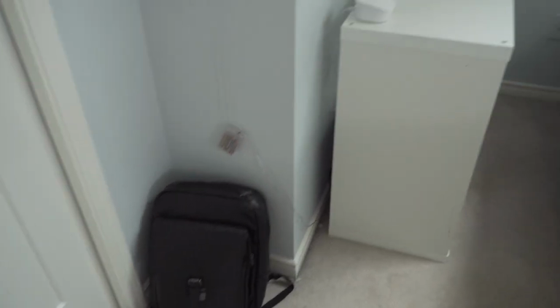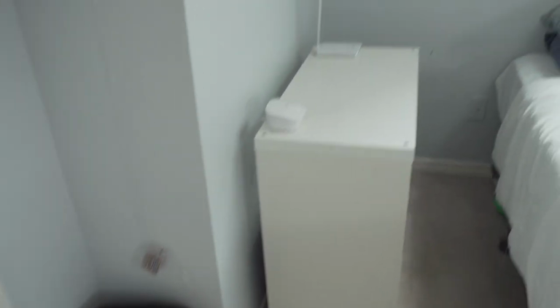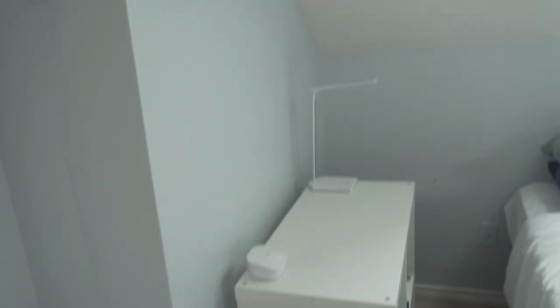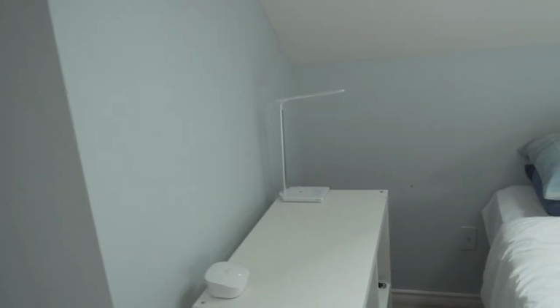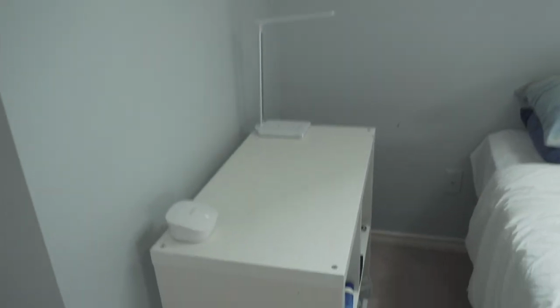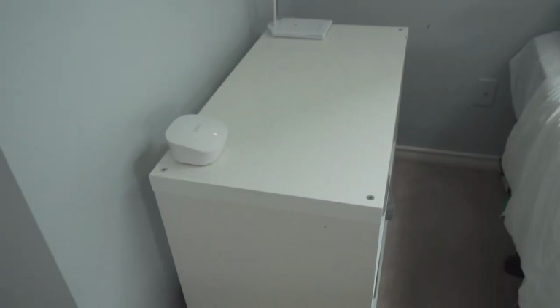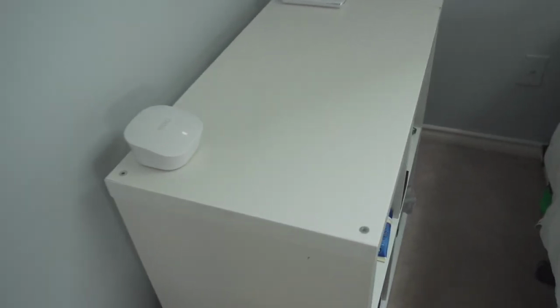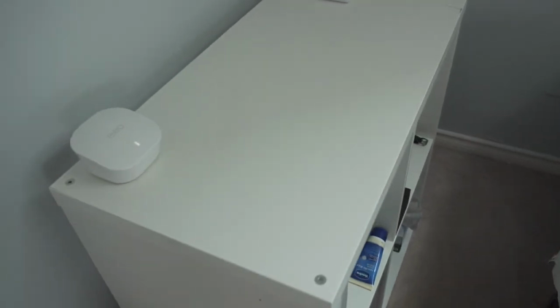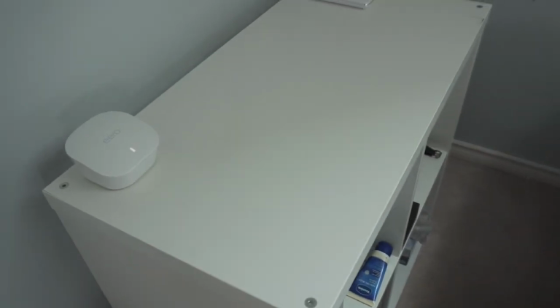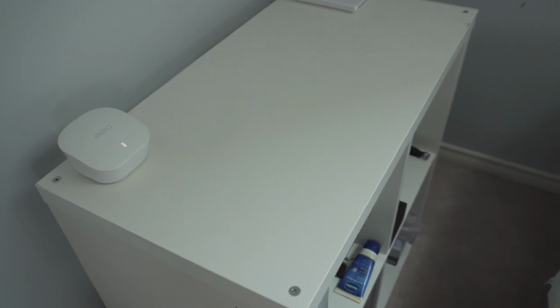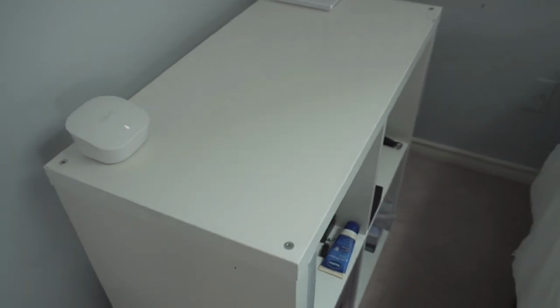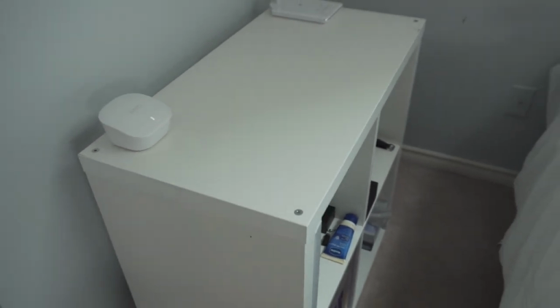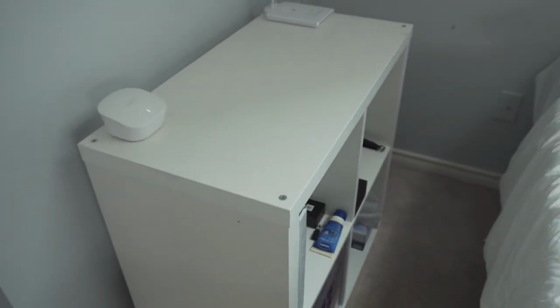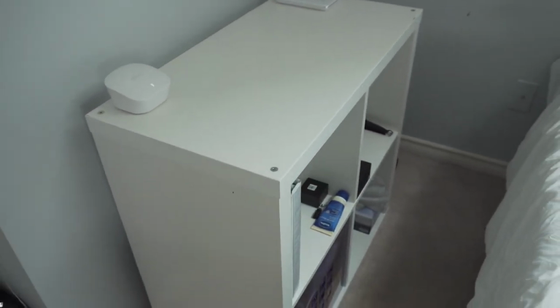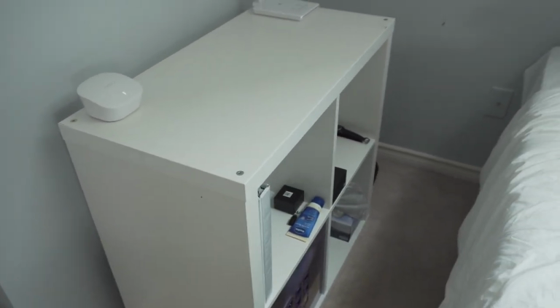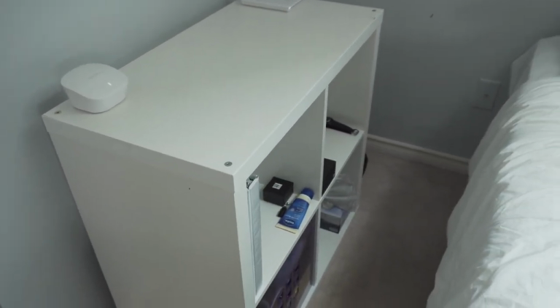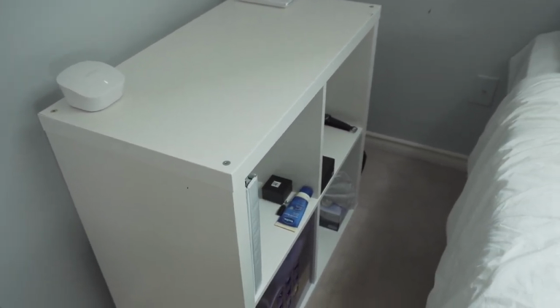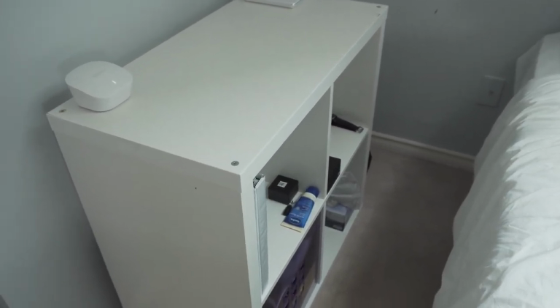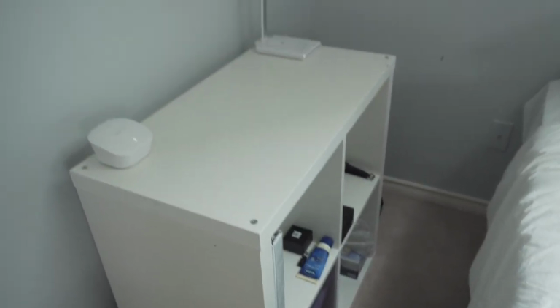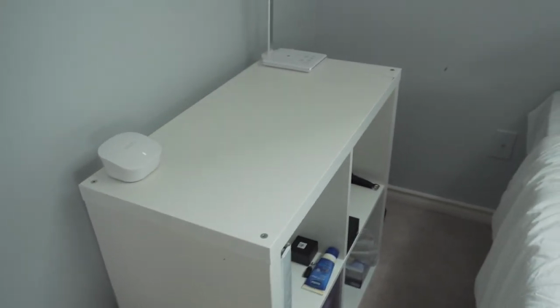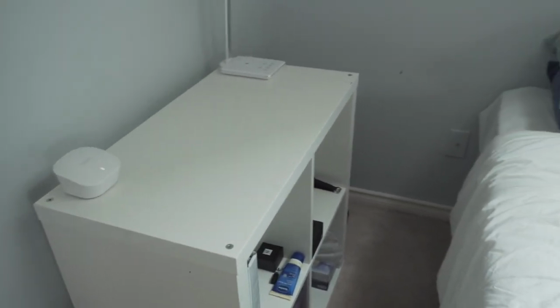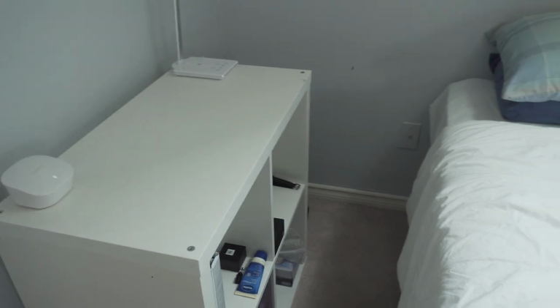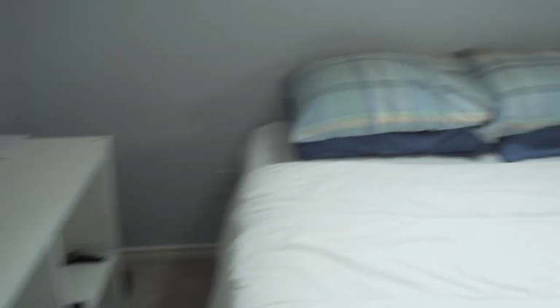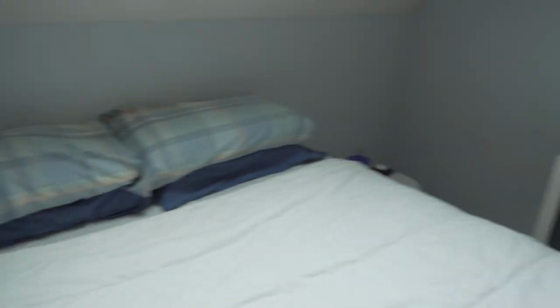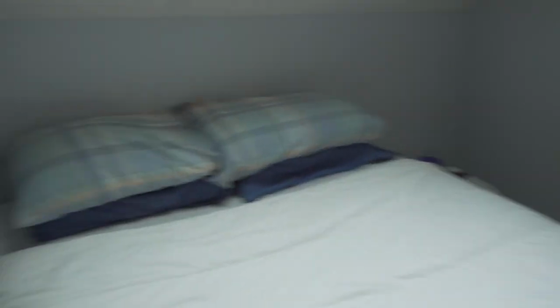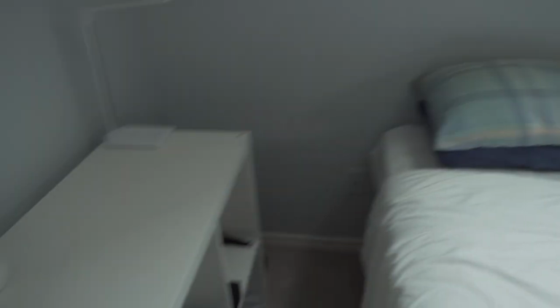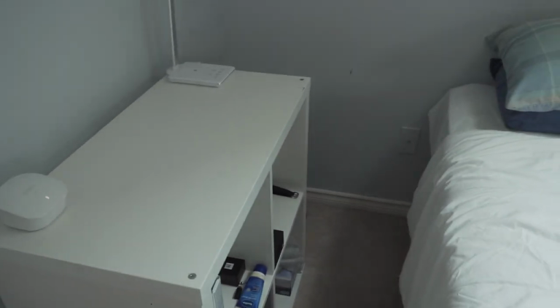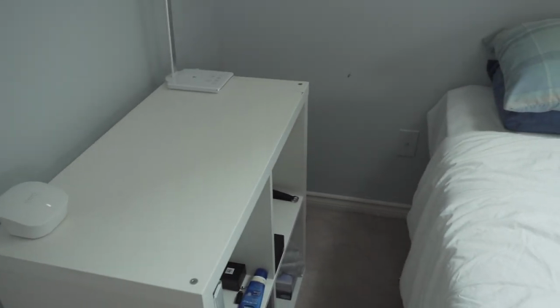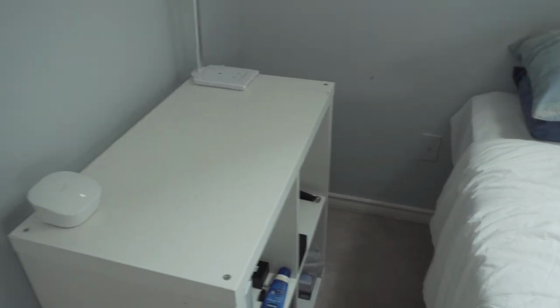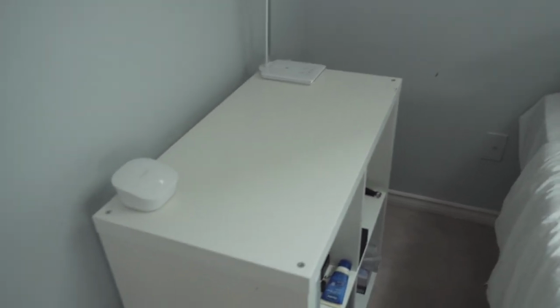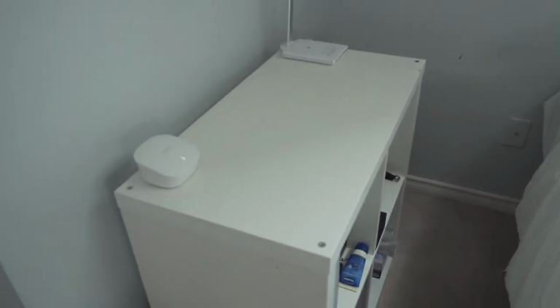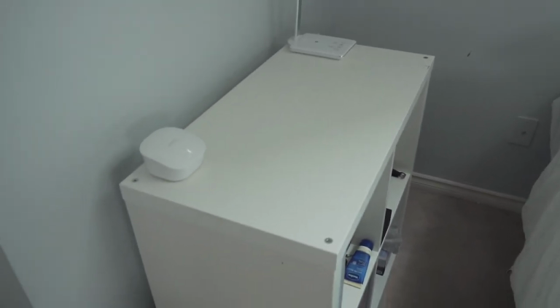Over here I have one of the IKEA Kallax units — I think it's the smaller version. This is just a temporary storage unit because I'm still trying to find side tables for my bed. I'm really not too sure which ones I want to get, so I just have this here in place for now.